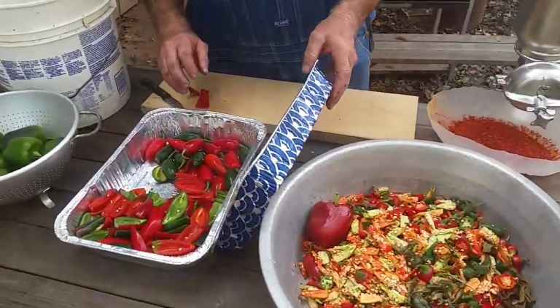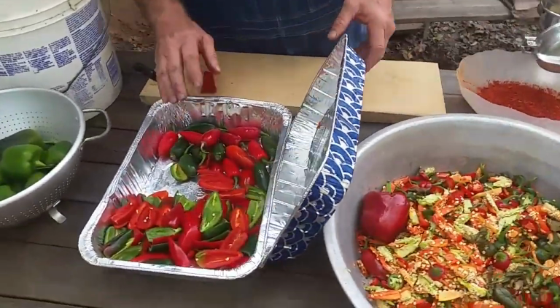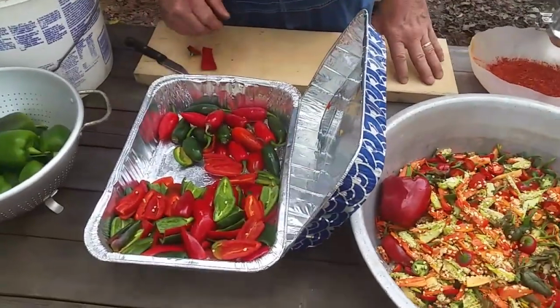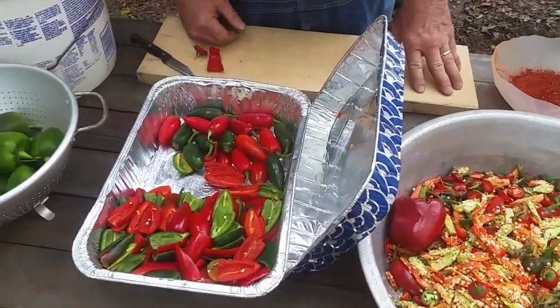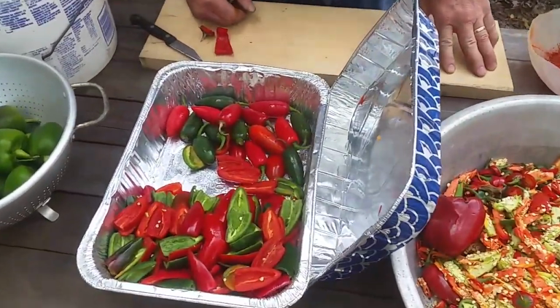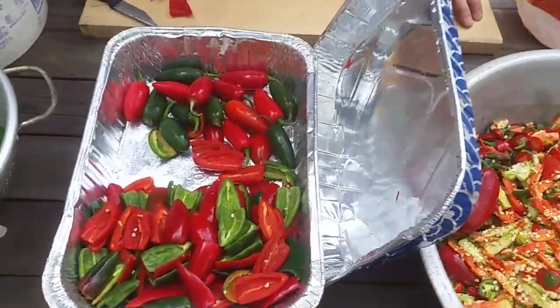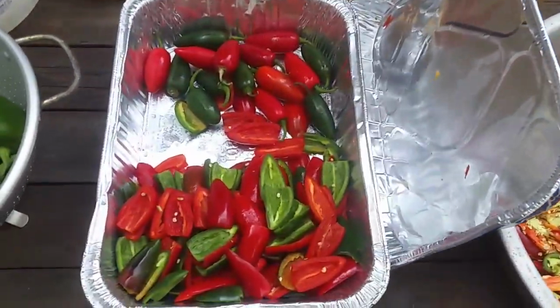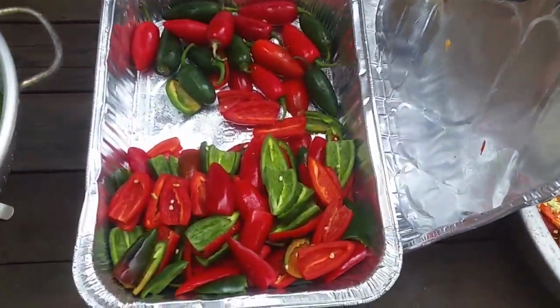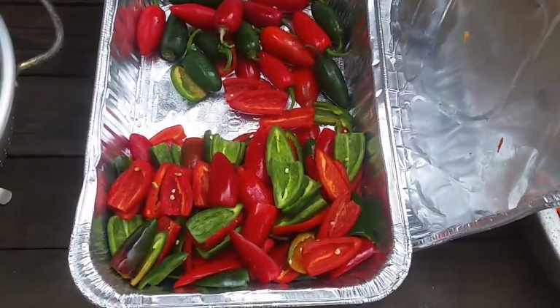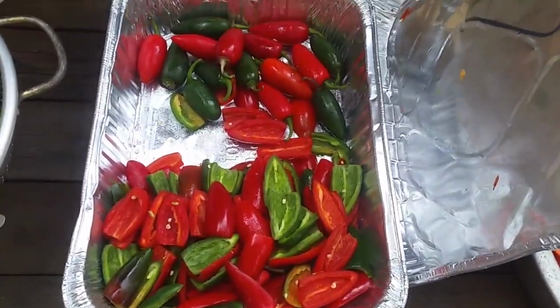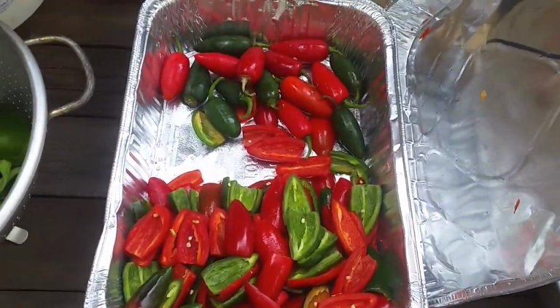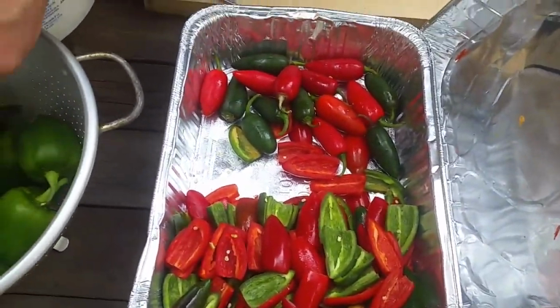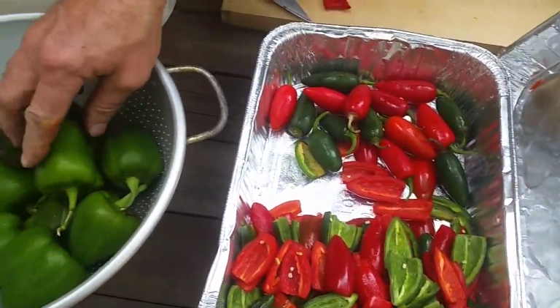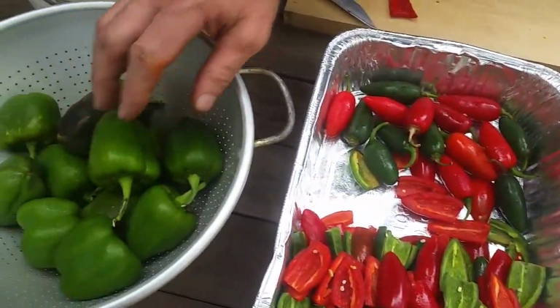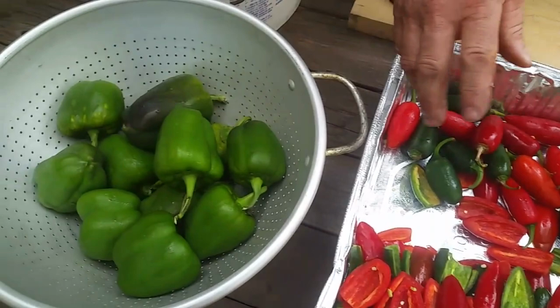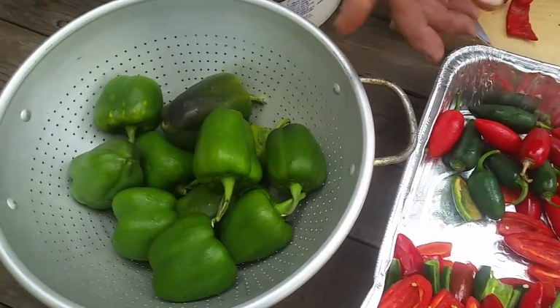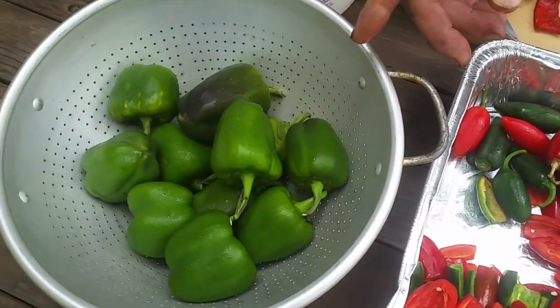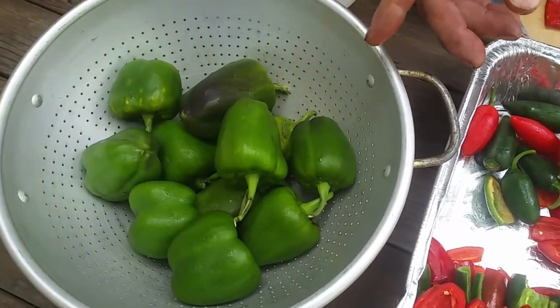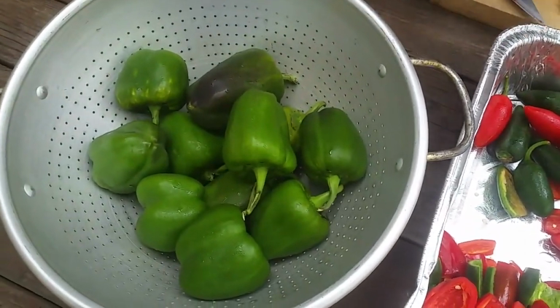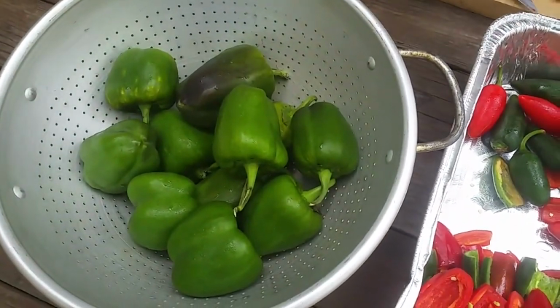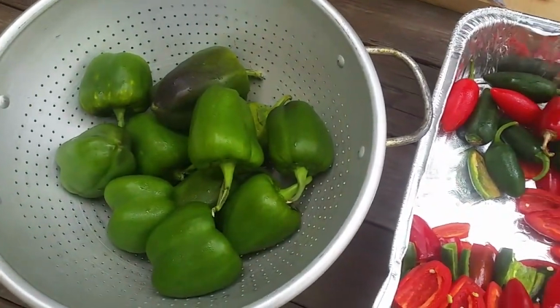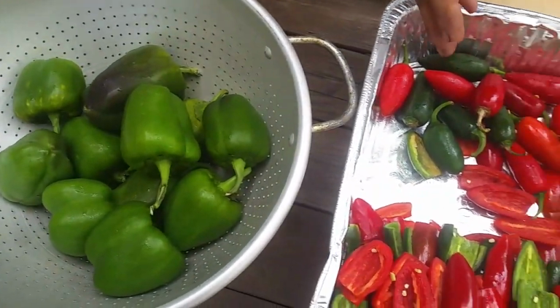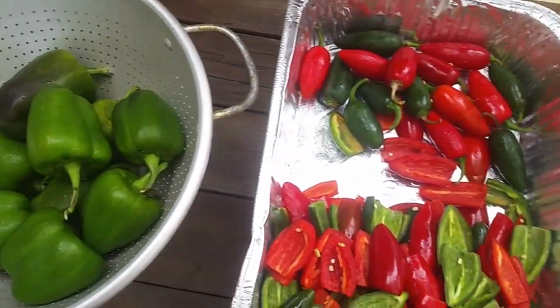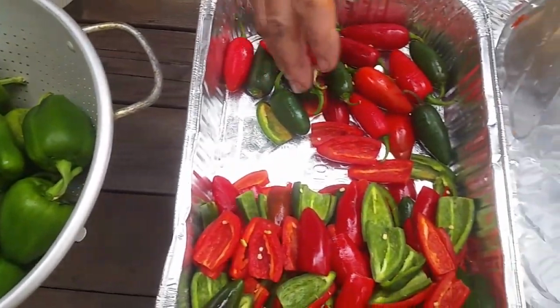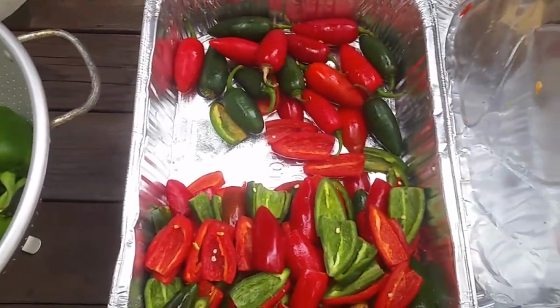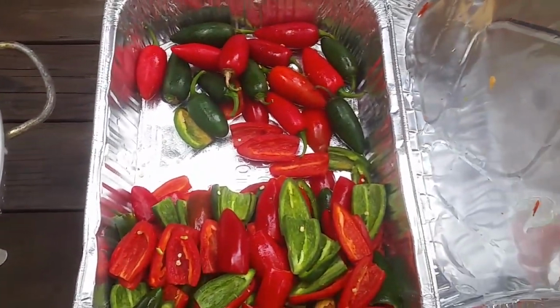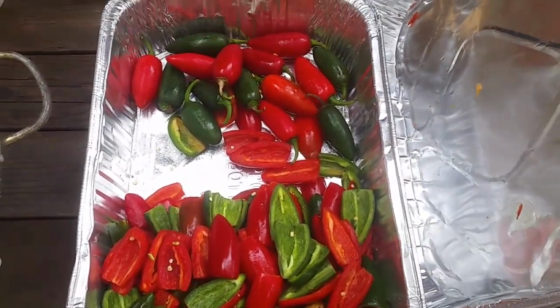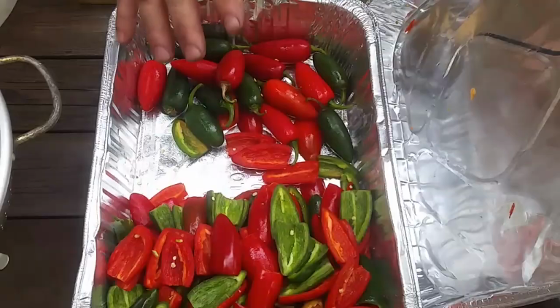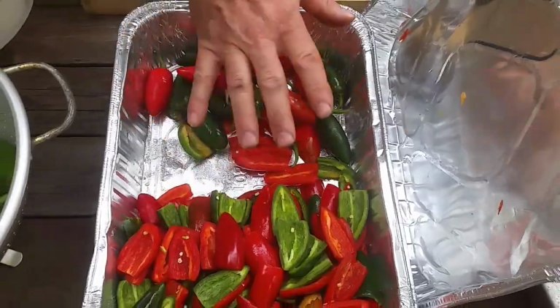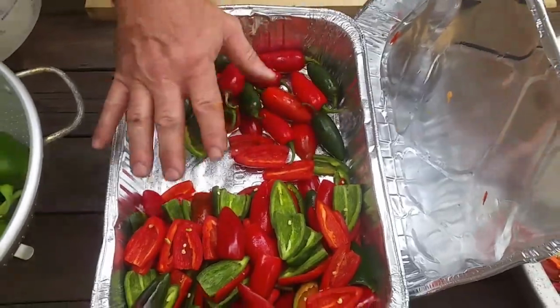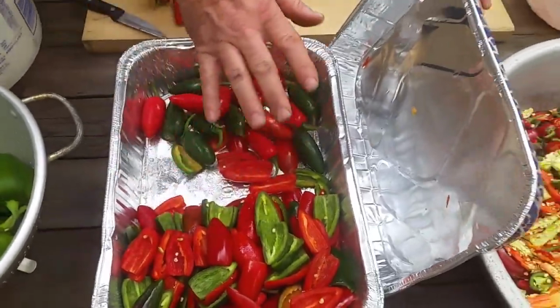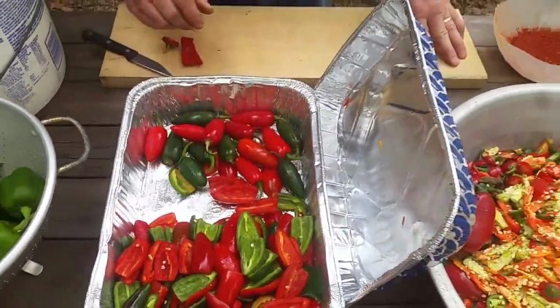These jalapenos, they're a little bit hotter. So I'm going to mix these green peppers, these green bell peppers with them. And I'm going to smoke all these.